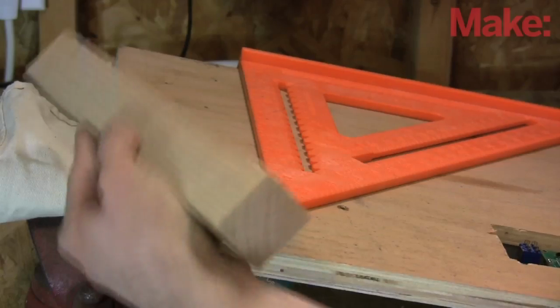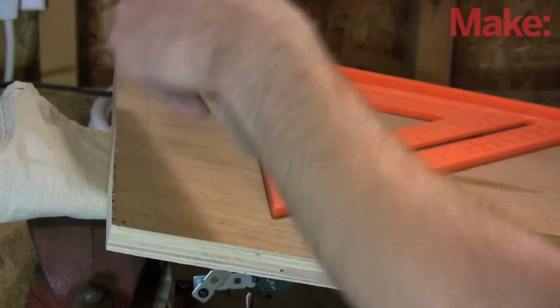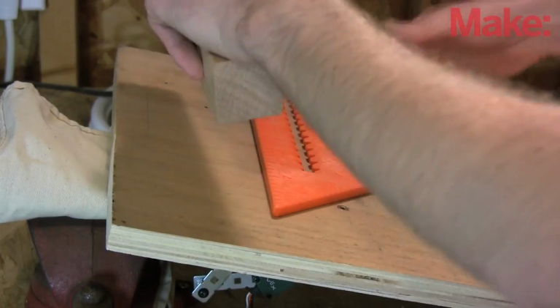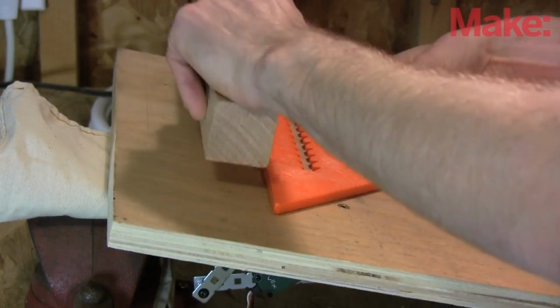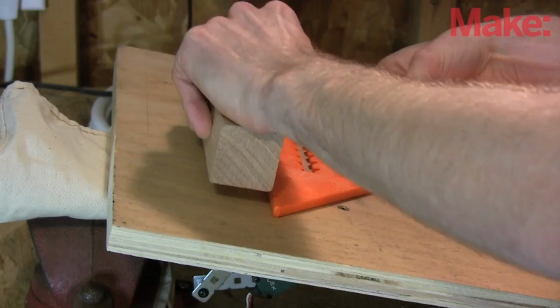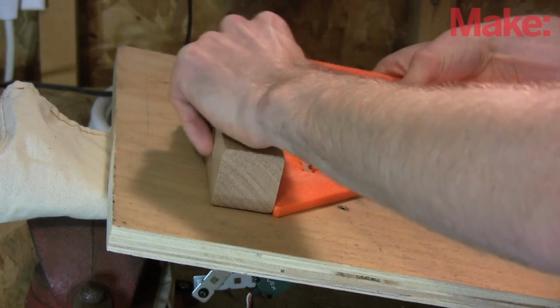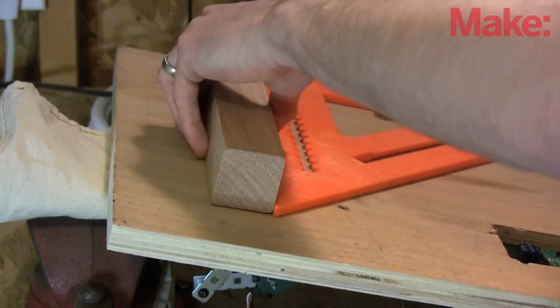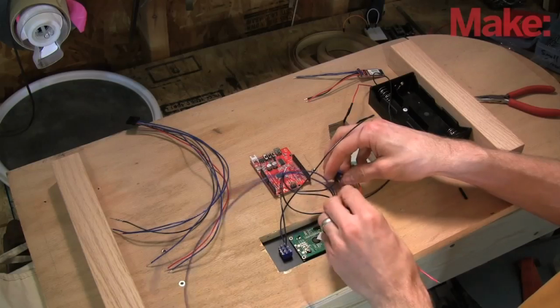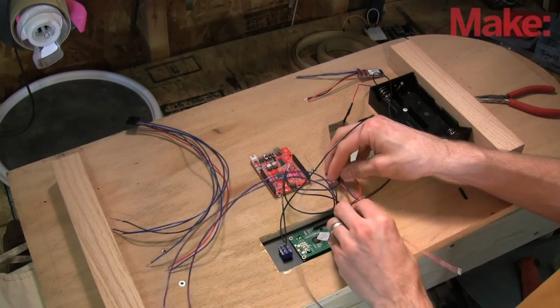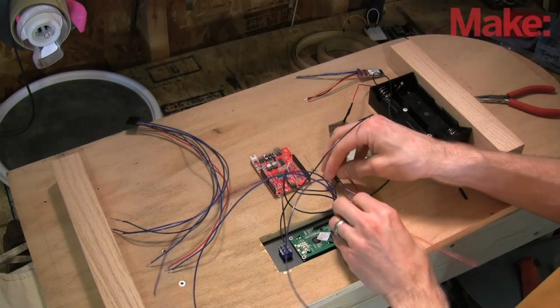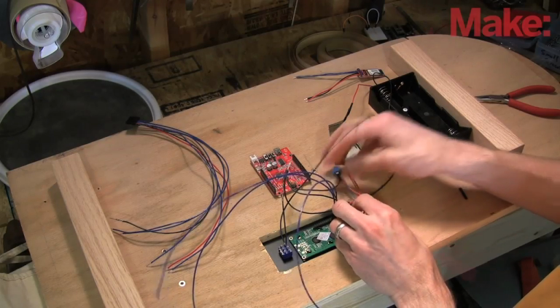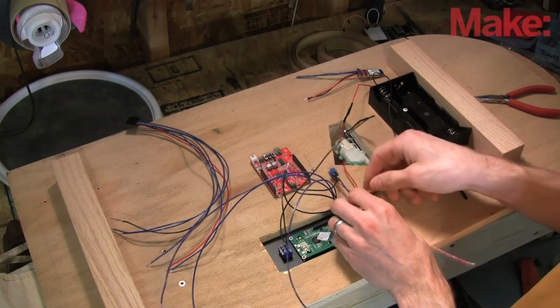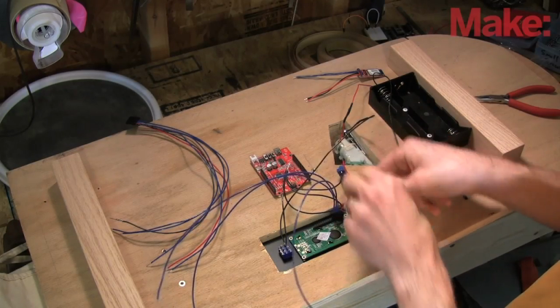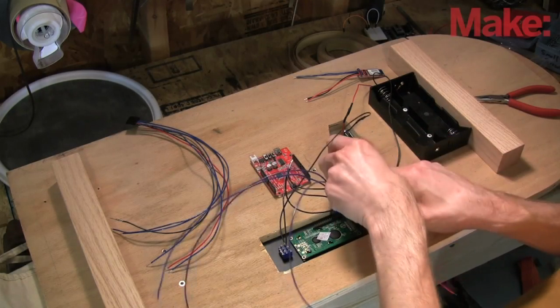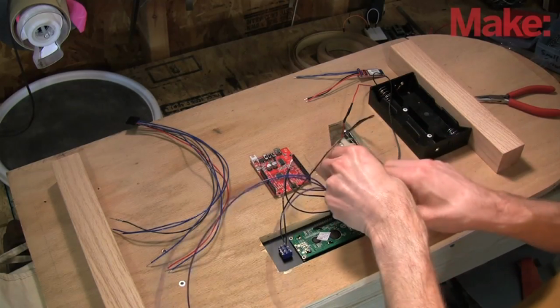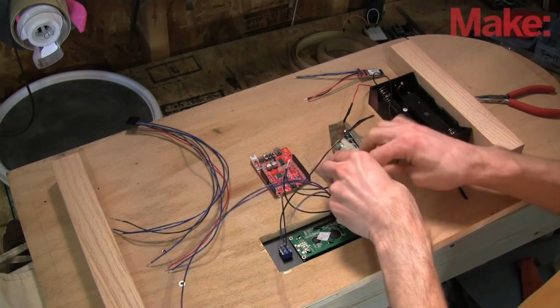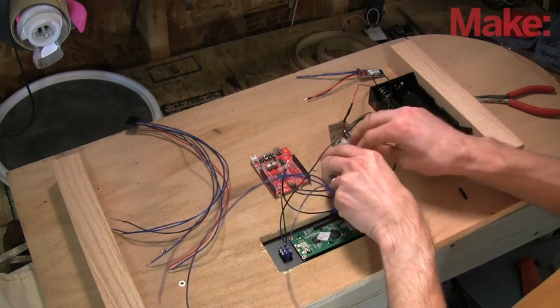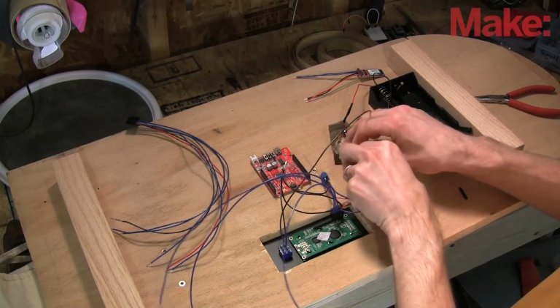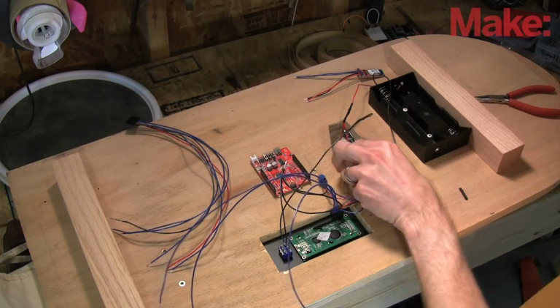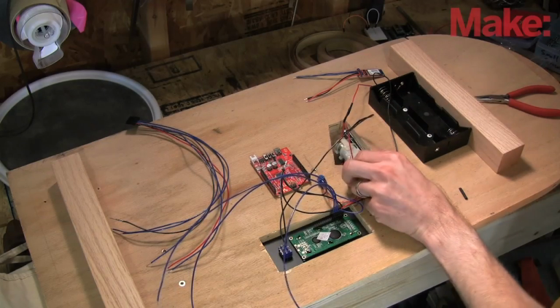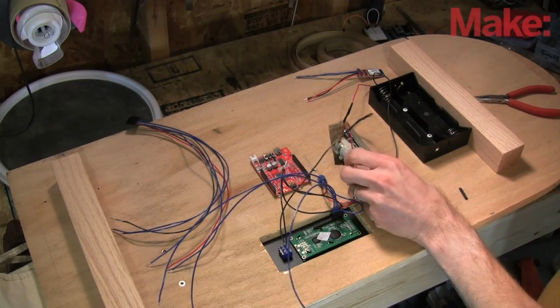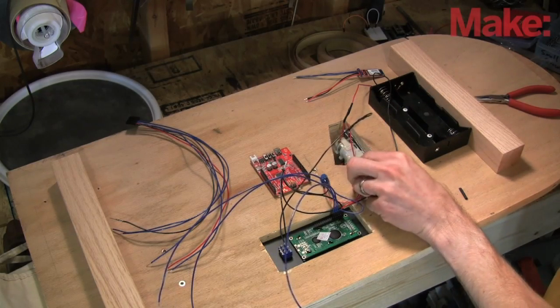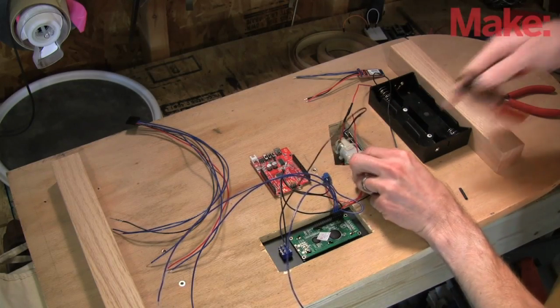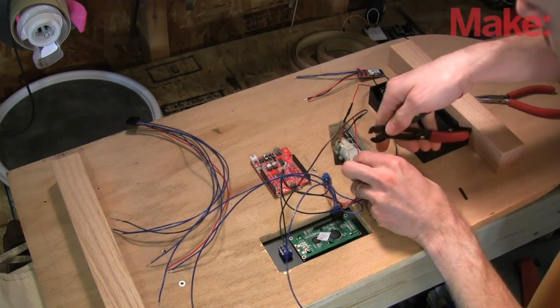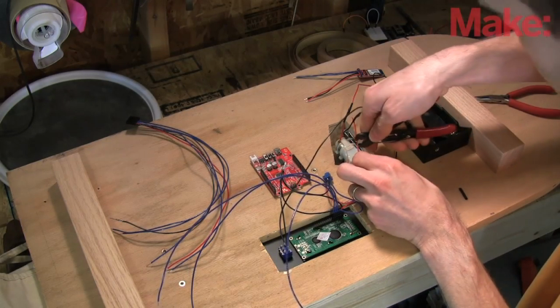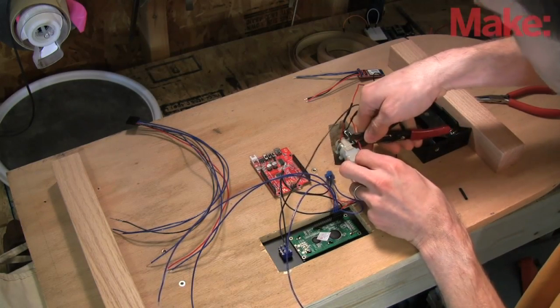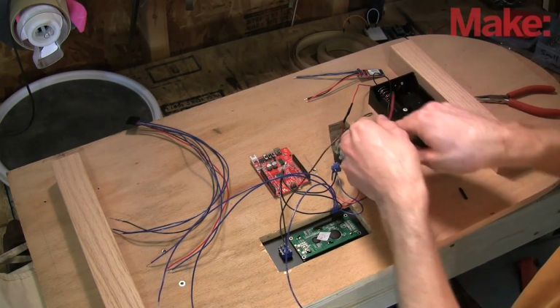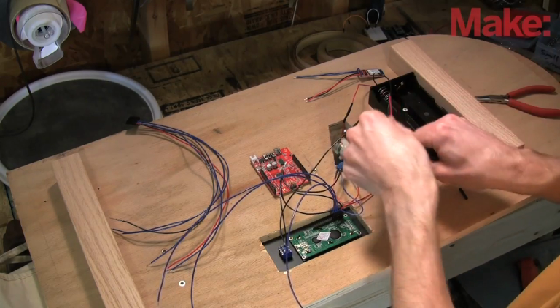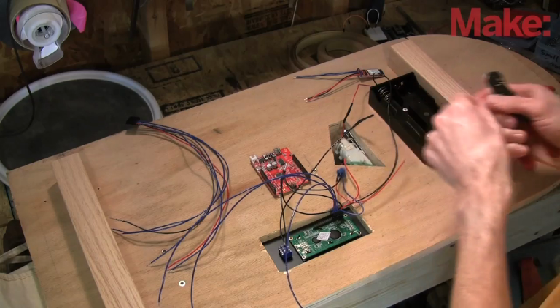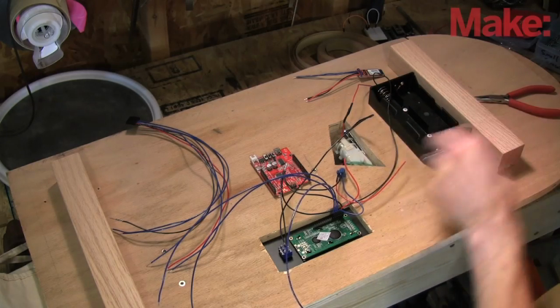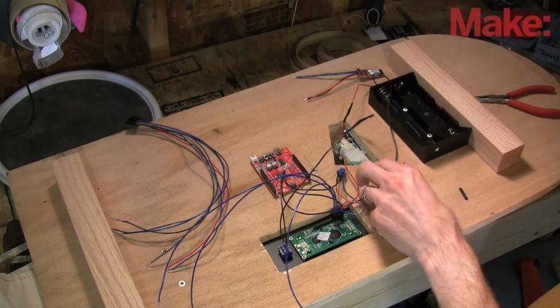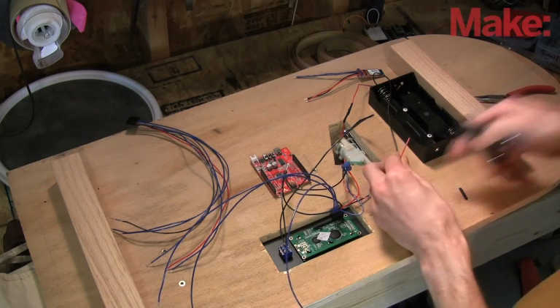To make room for the electronics underneath, I glued on a couple of feet. The electronics consist of an Arduino, an LCD from Adafruit, a BlueSMiRF Silver Bluetooth modem from SparkFun, a battery box and switch from Radio Shack, and a whole bunch of wire and connectors from Pololu.